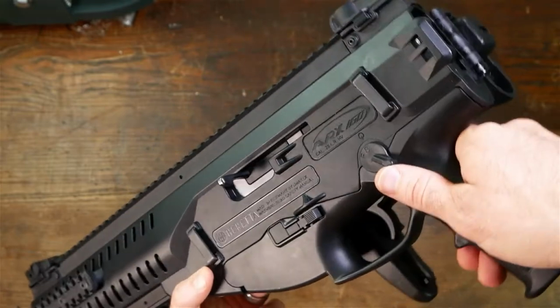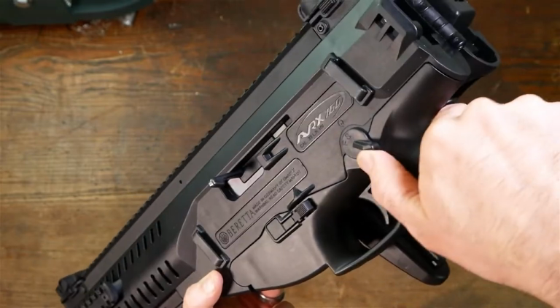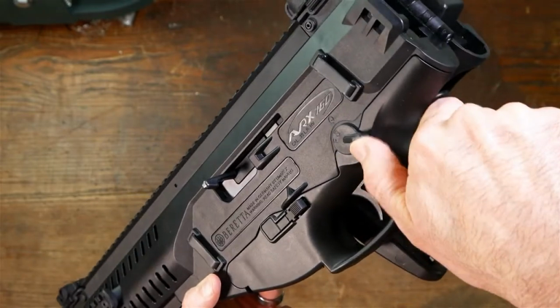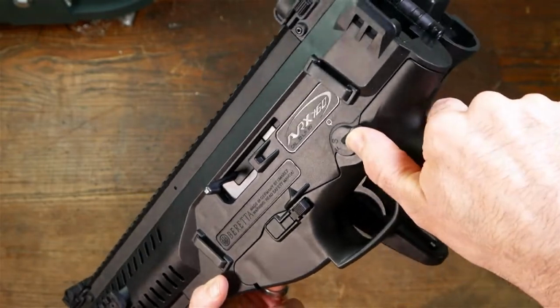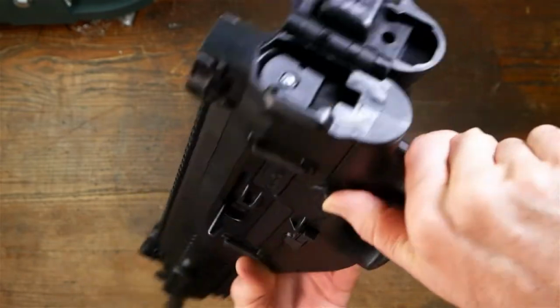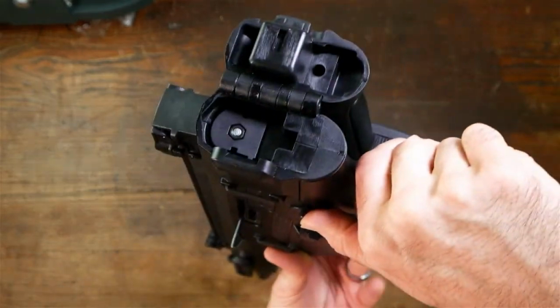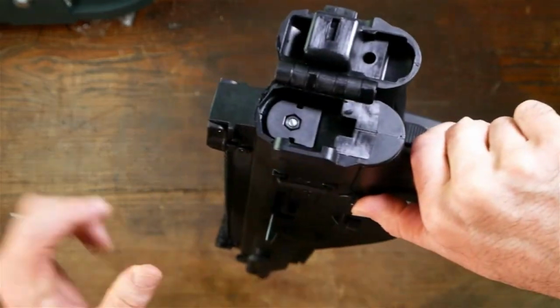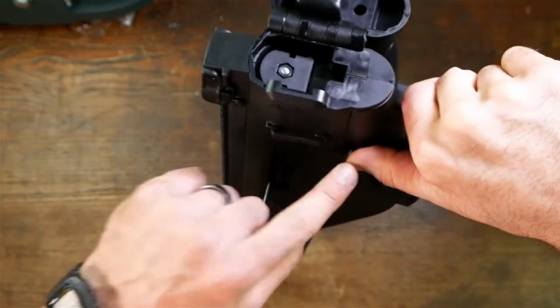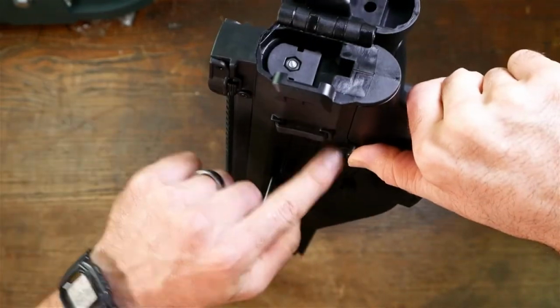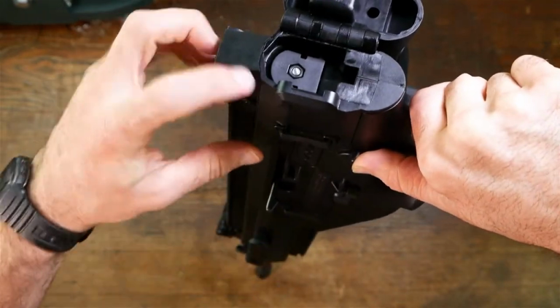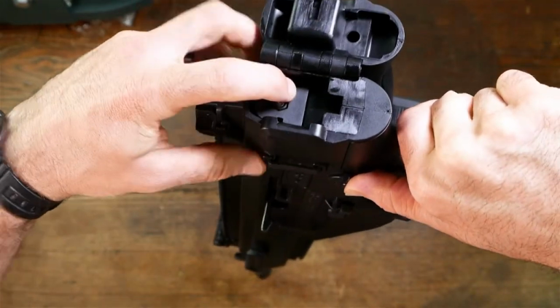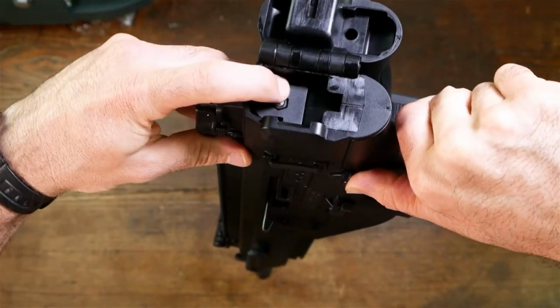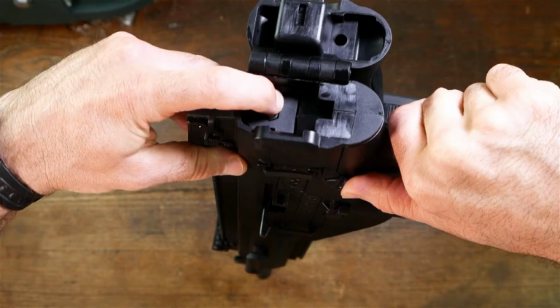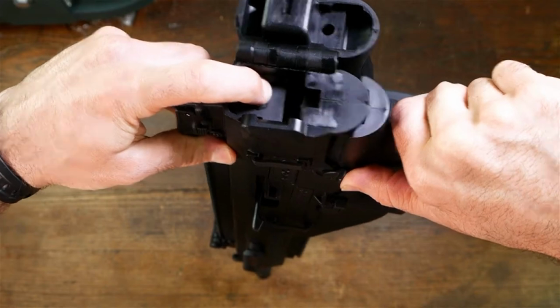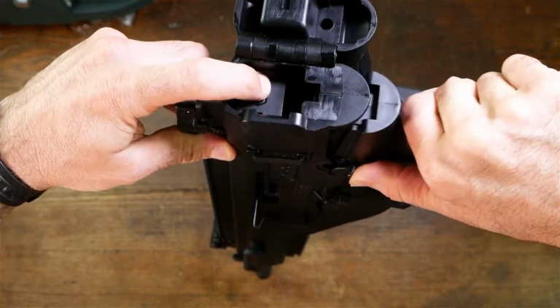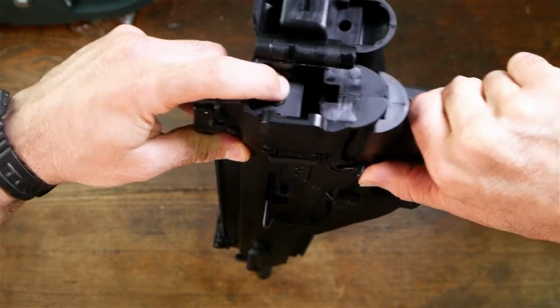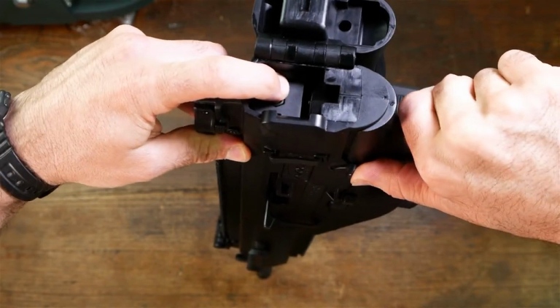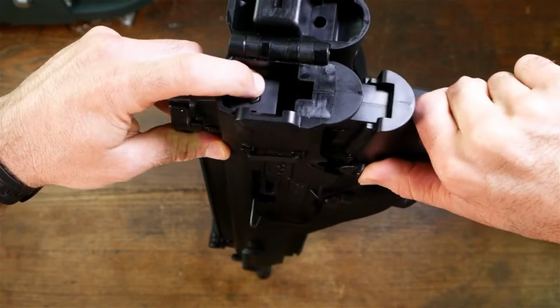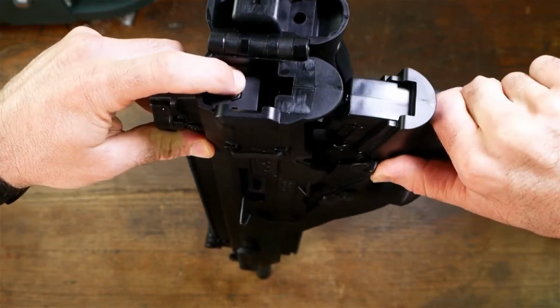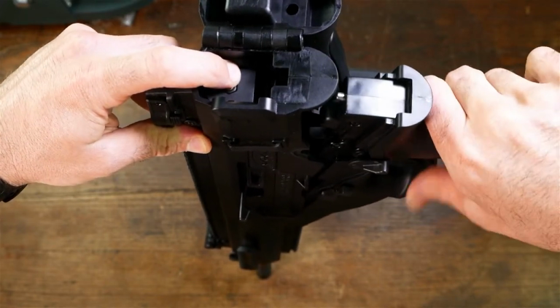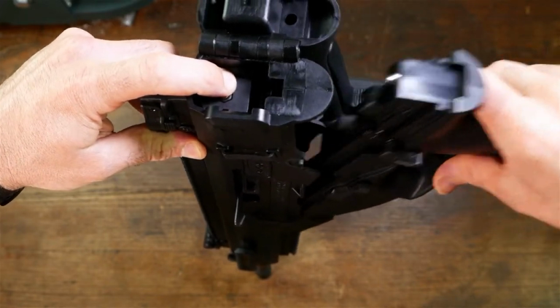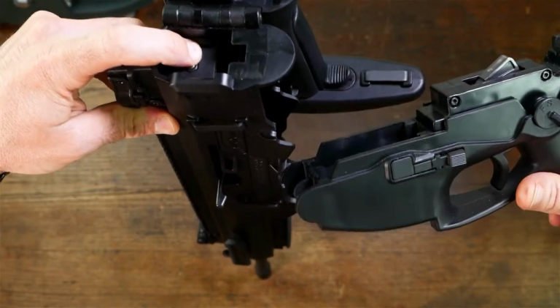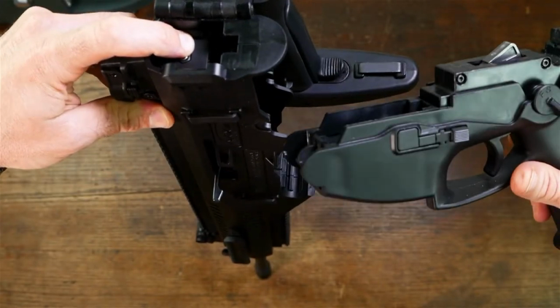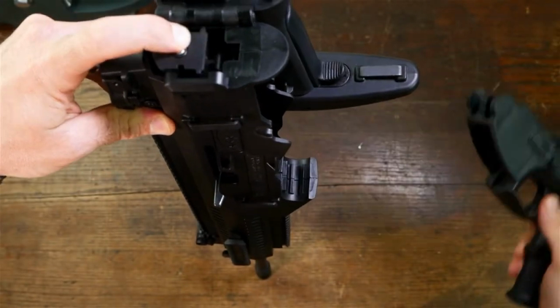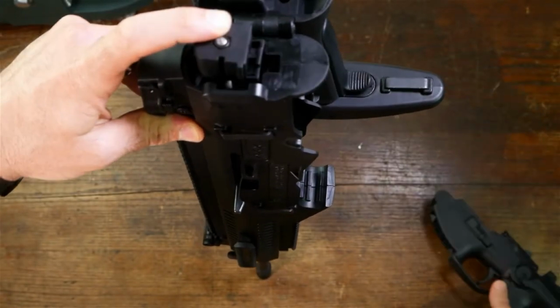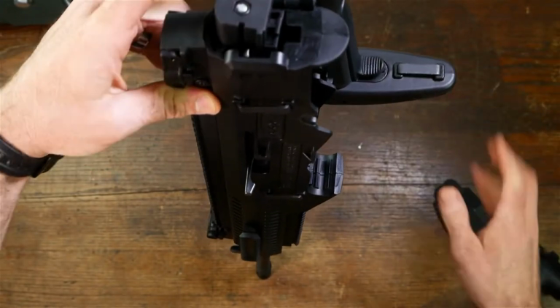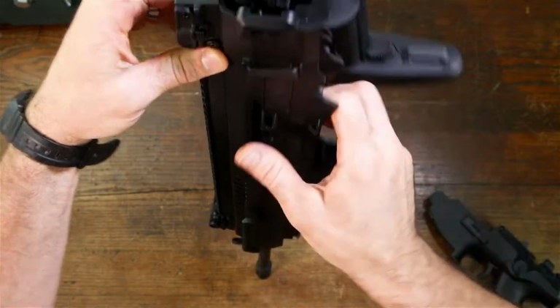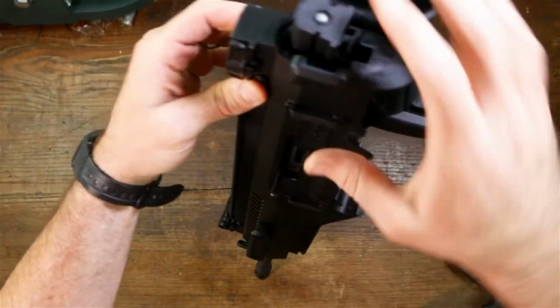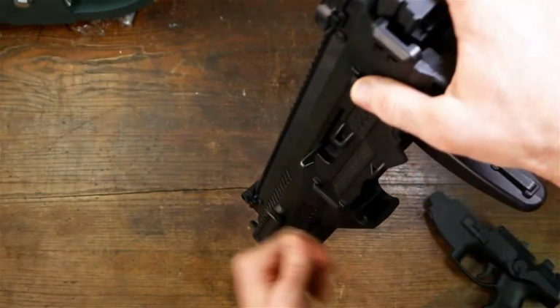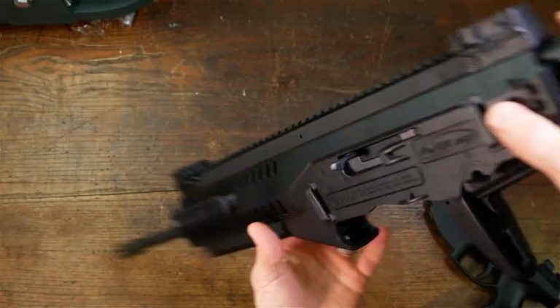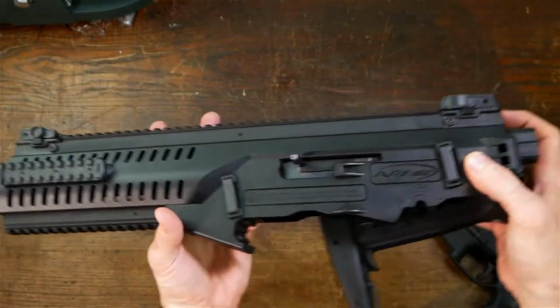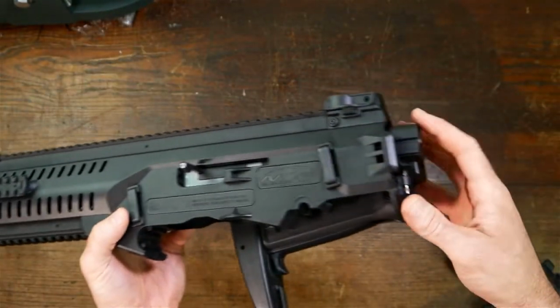So we're going to push past that. As I'm pushing past that, I'm going to push this piece down. And as I push that down, that releases my pistol grip from the upper part here of this ARX.